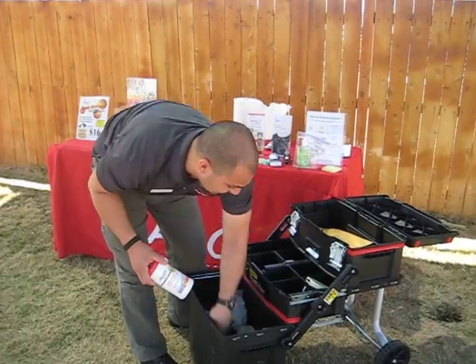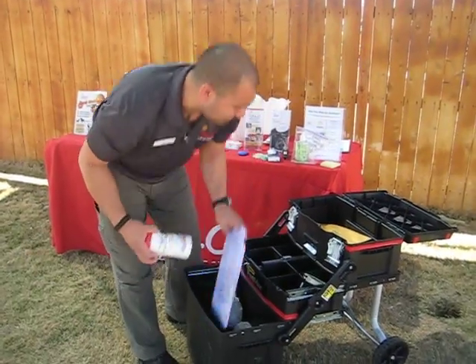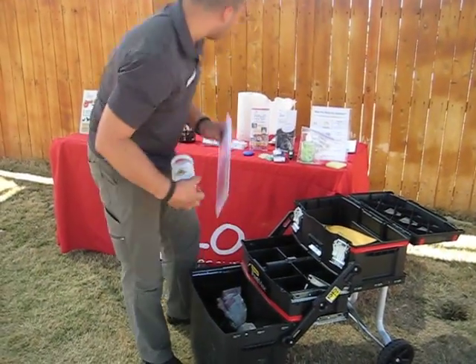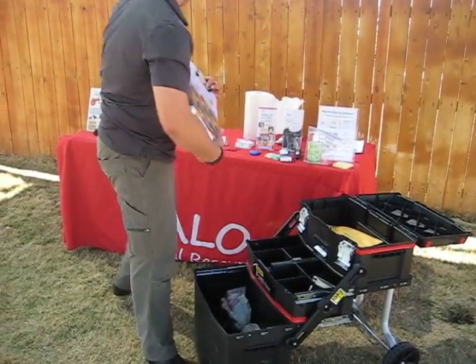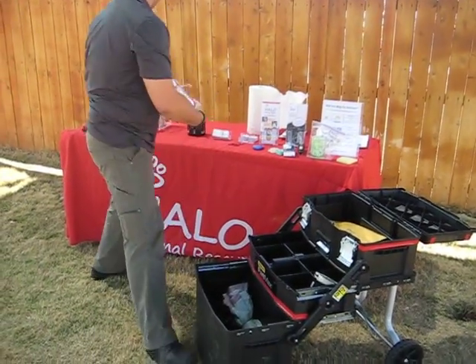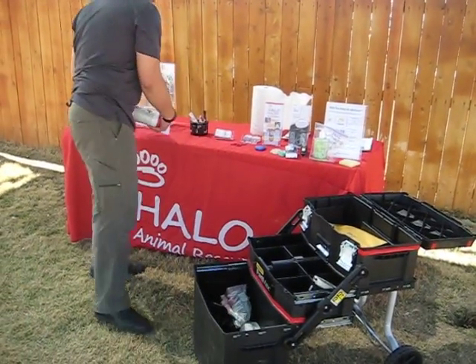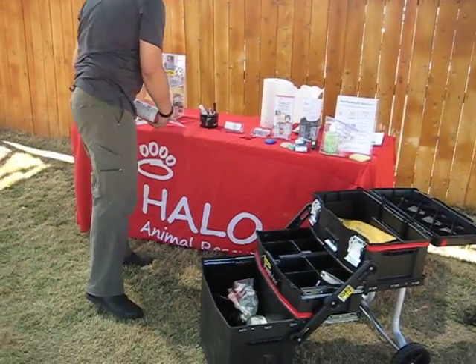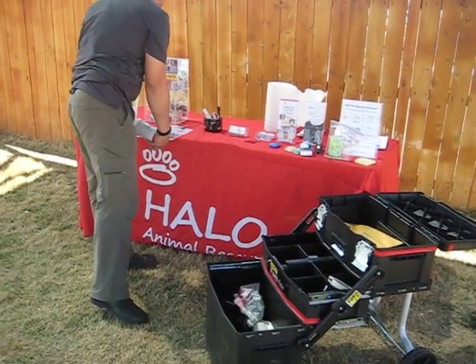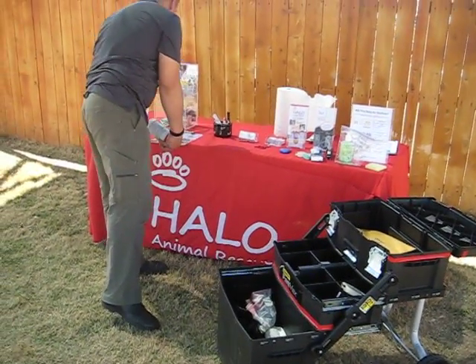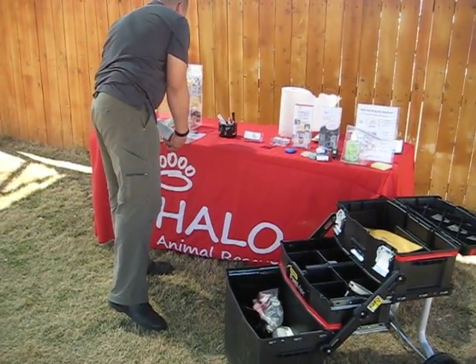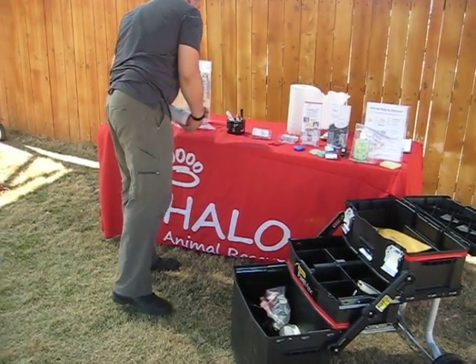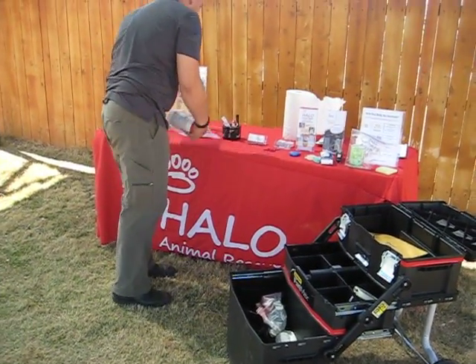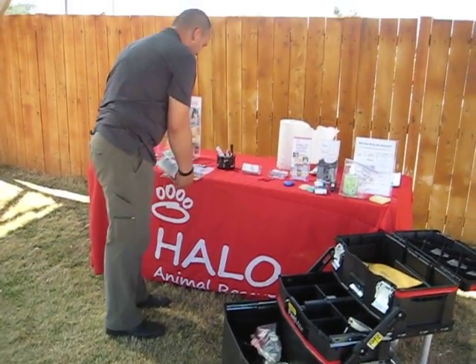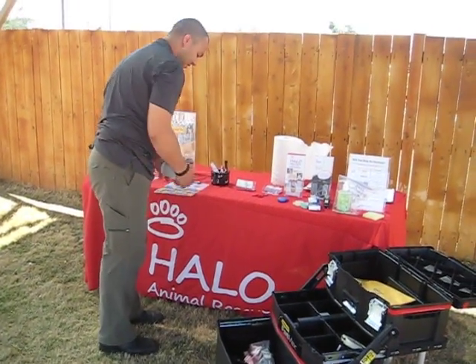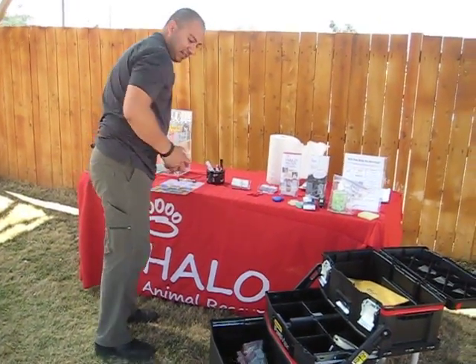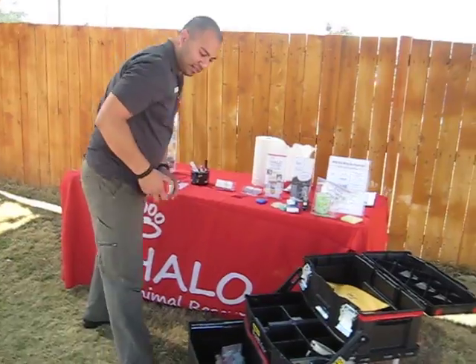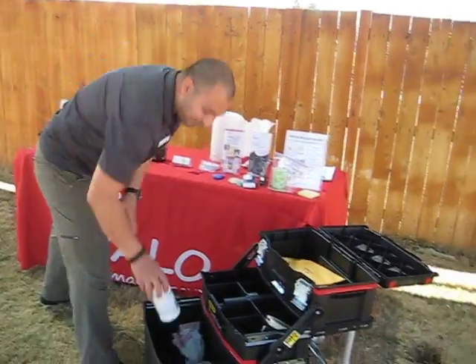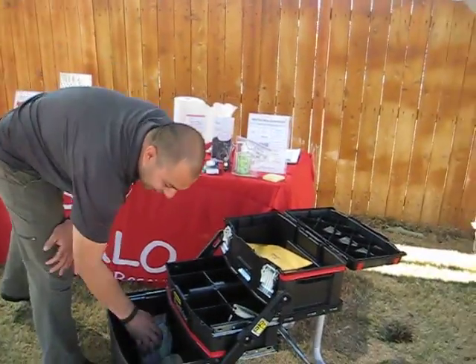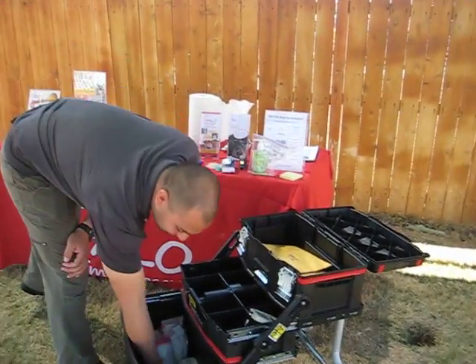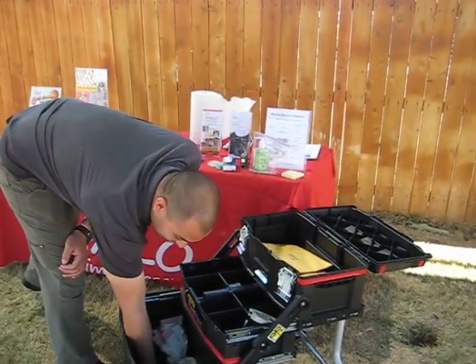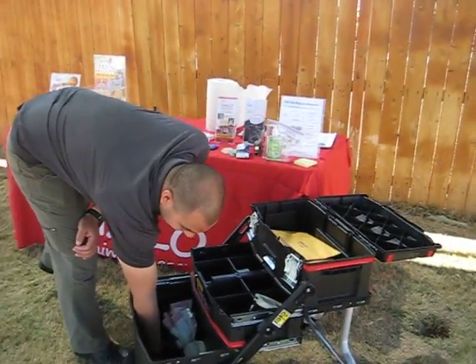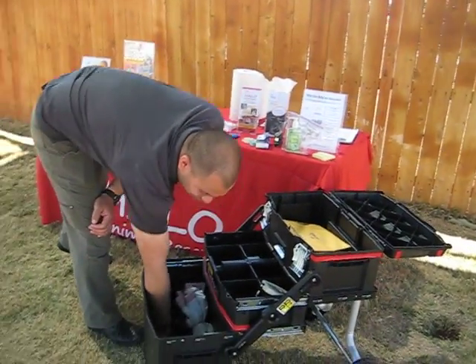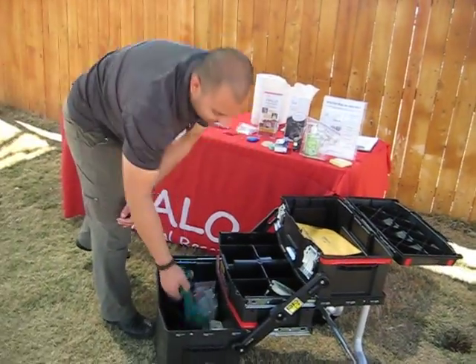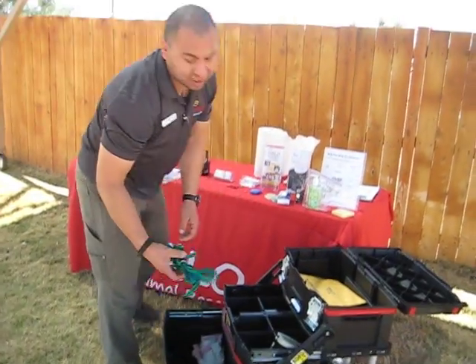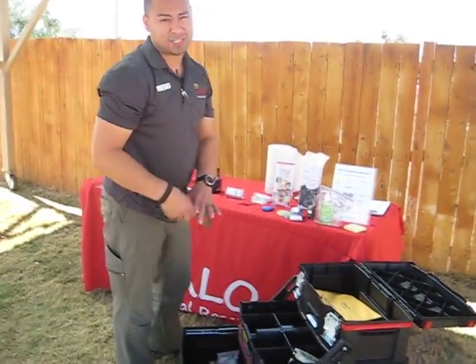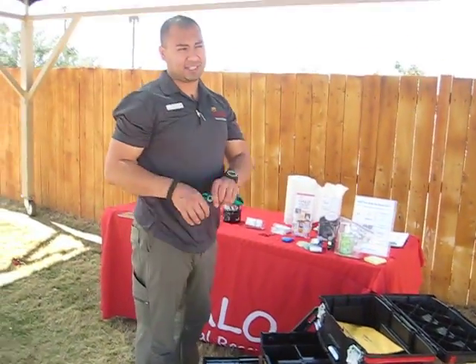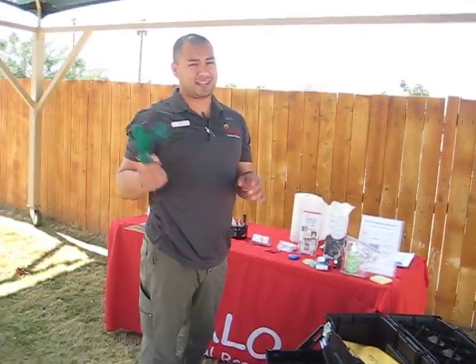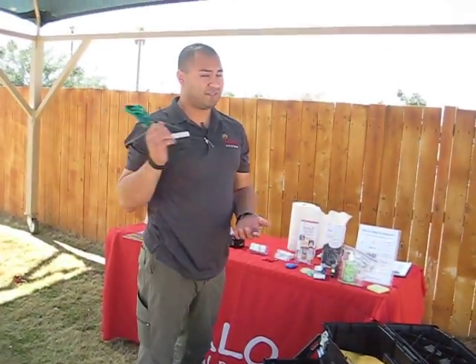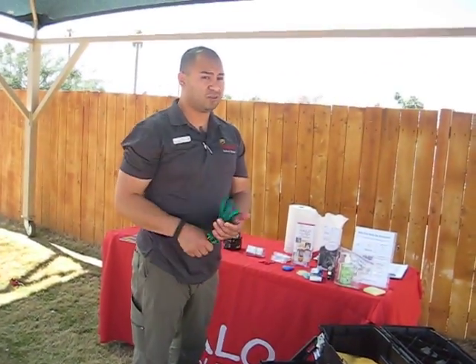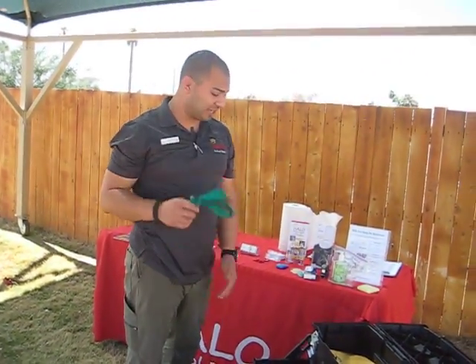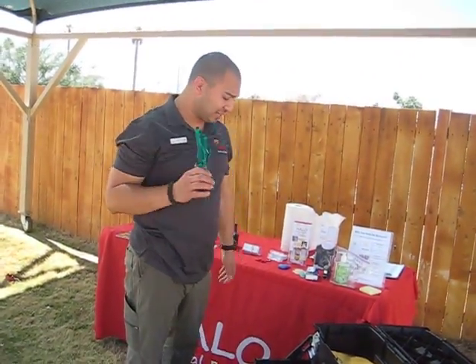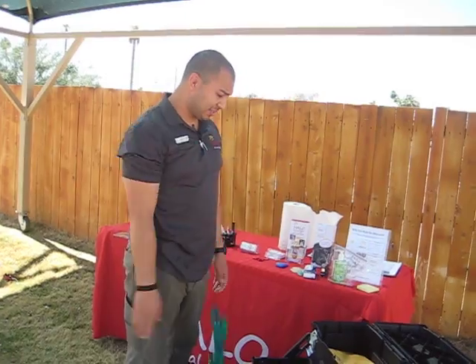We also have some sanitizing wipes, flip boards — can't forget flip boards — and a first aid kit for emergencies. There are also going to be slip leads, because you never know when you're going to need a slip lead.